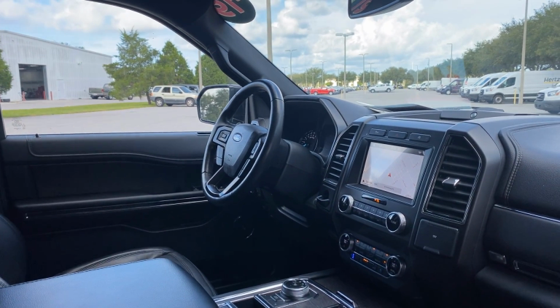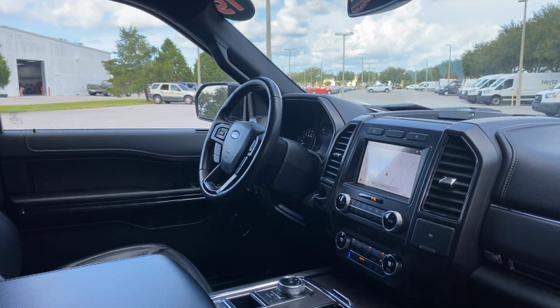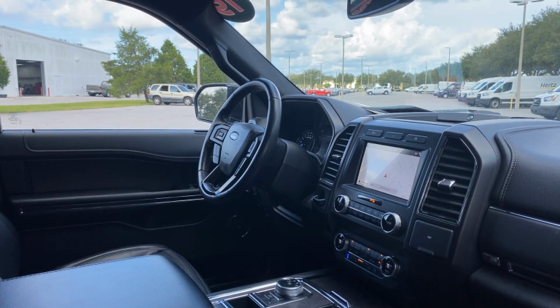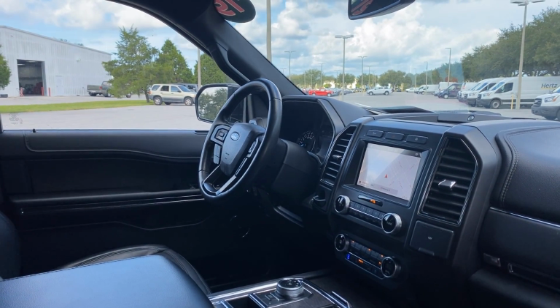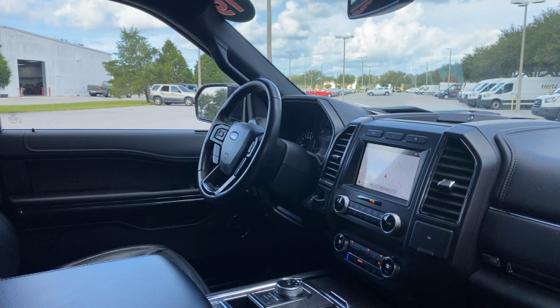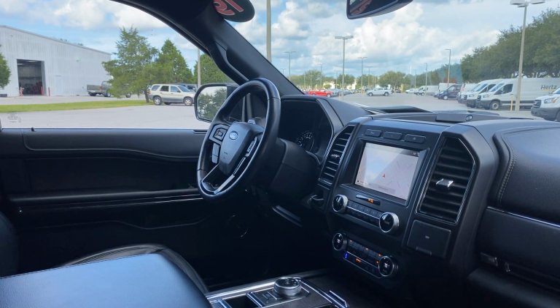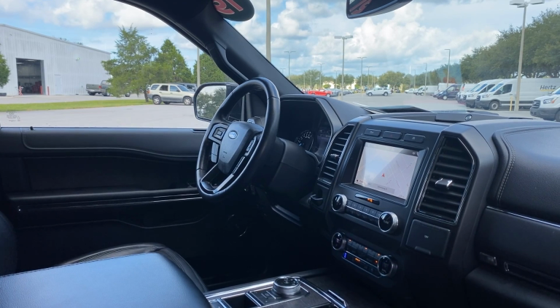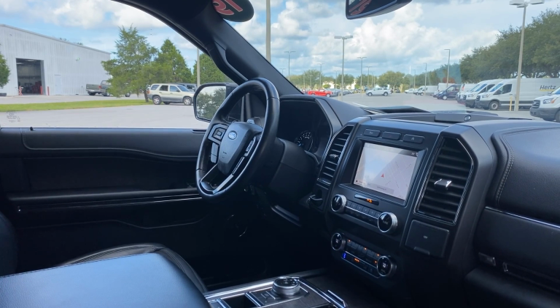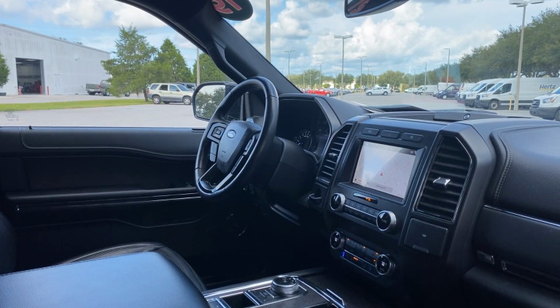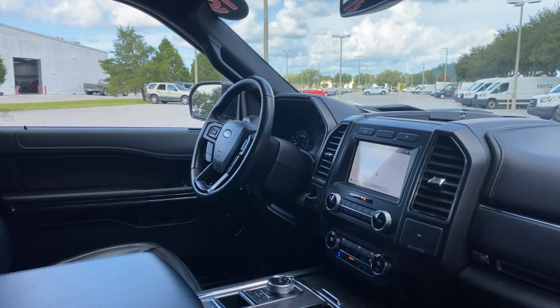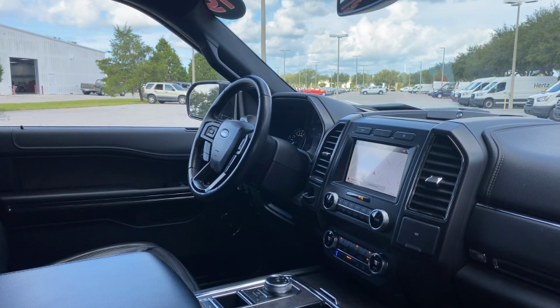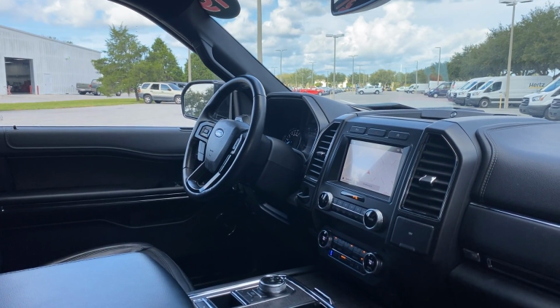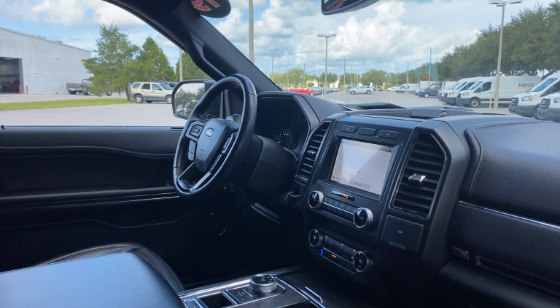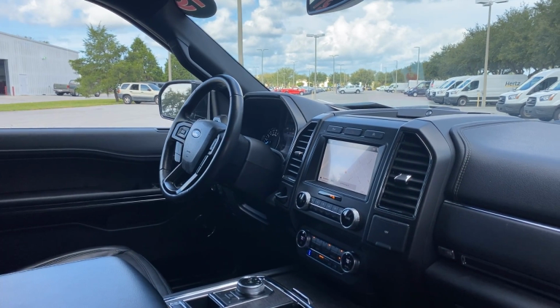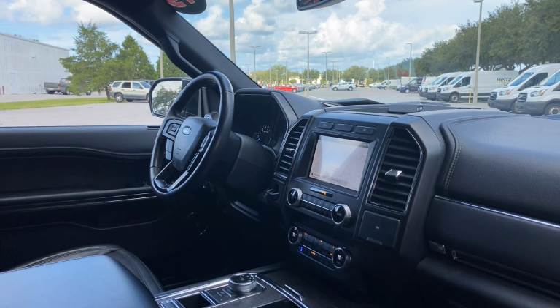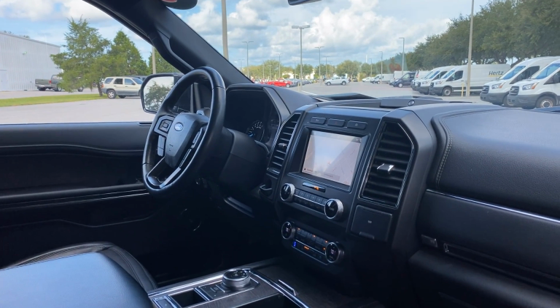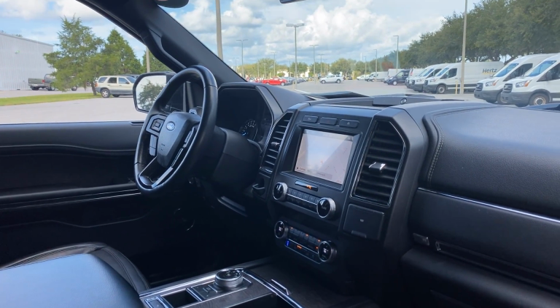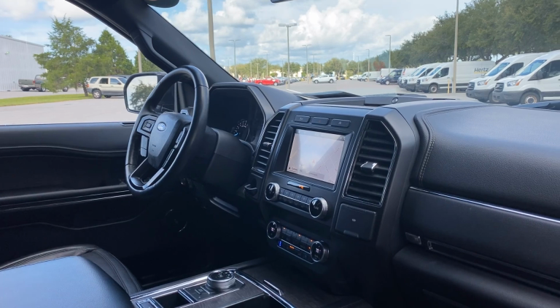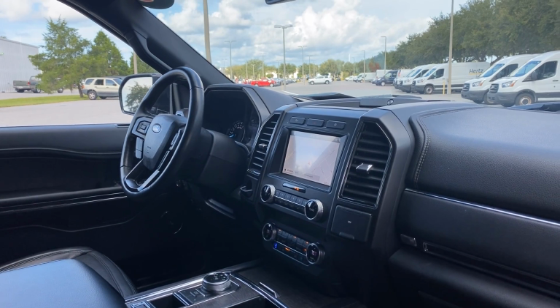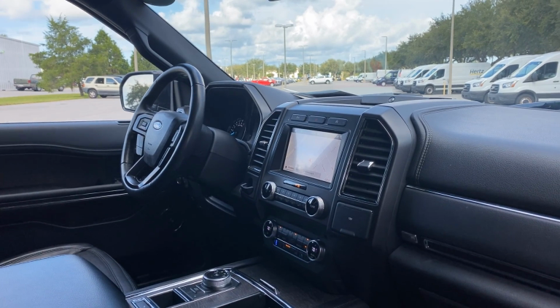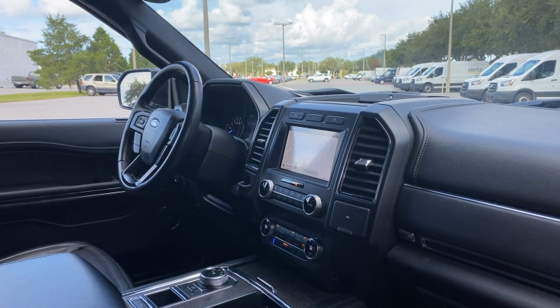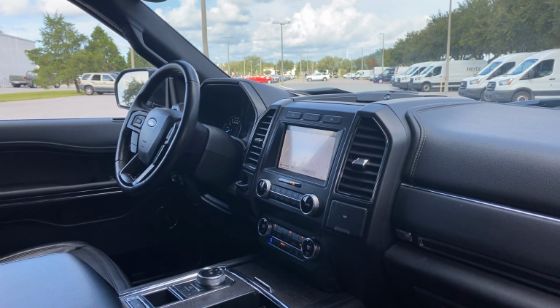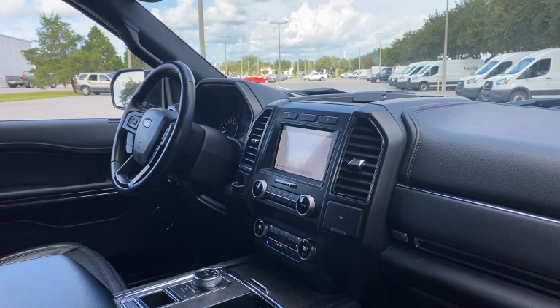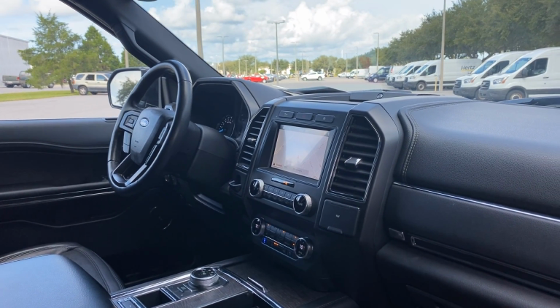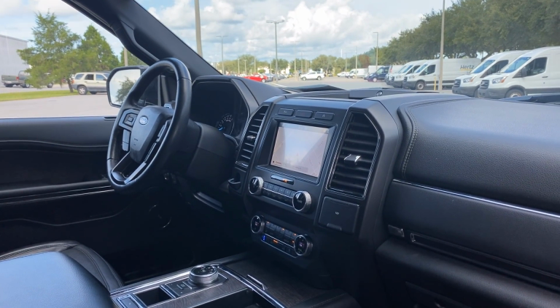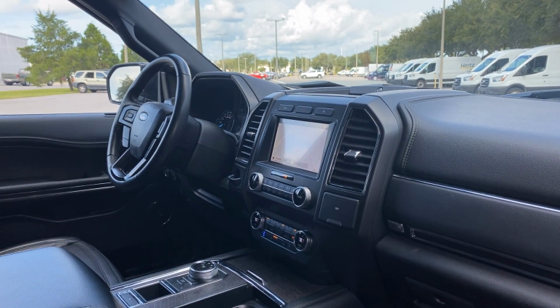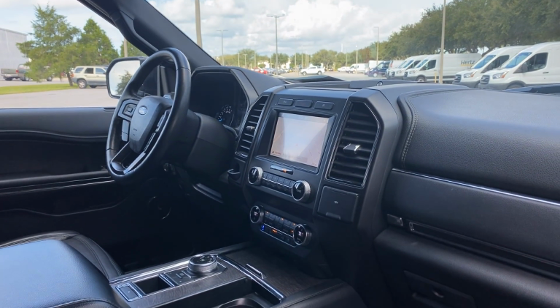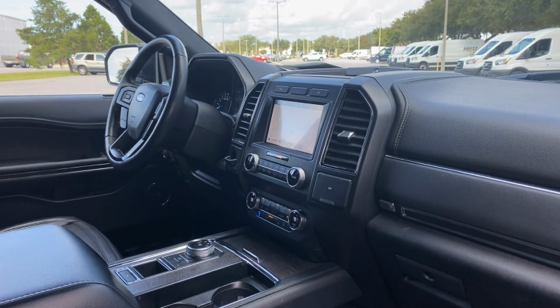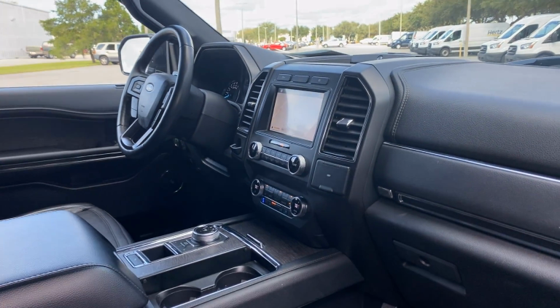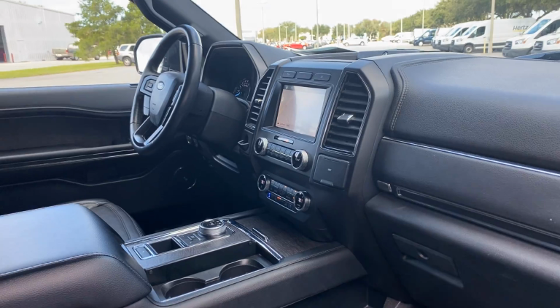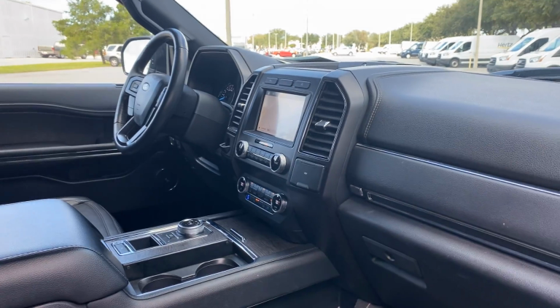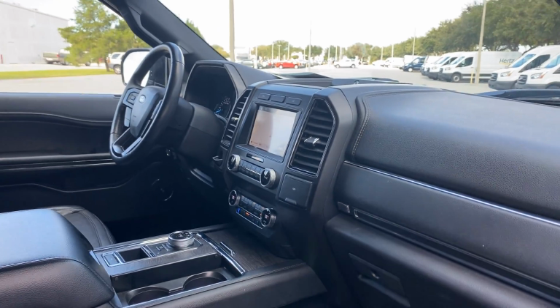Leather wrapped steering wheel. Home link for your garage door. Bluetooth for your cell phone. Remote start. Push button start. Electronic climate control. Navigation. Satellite radio. Heat and cooled seats. Traction control.